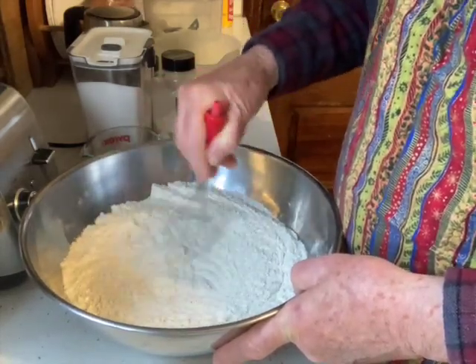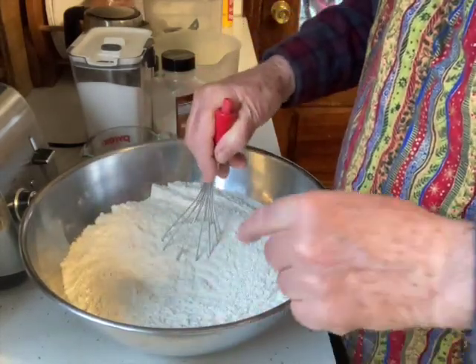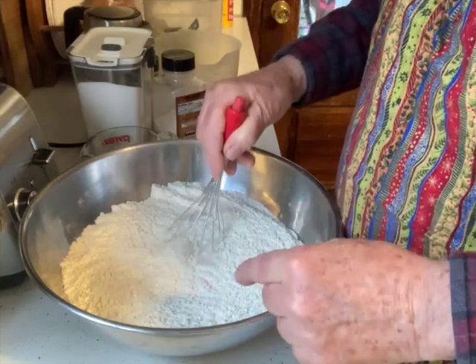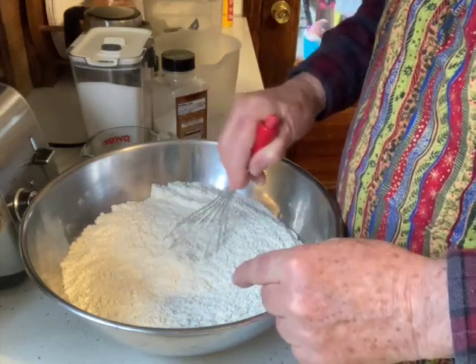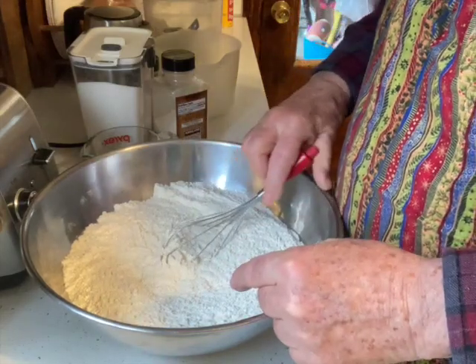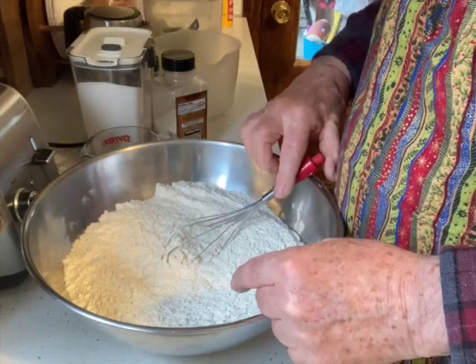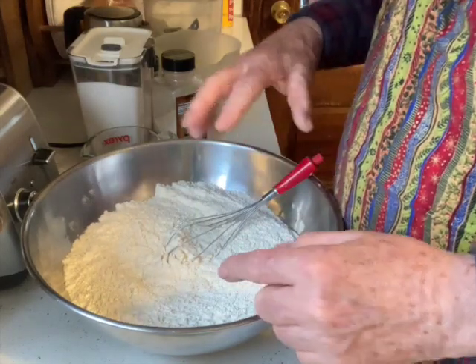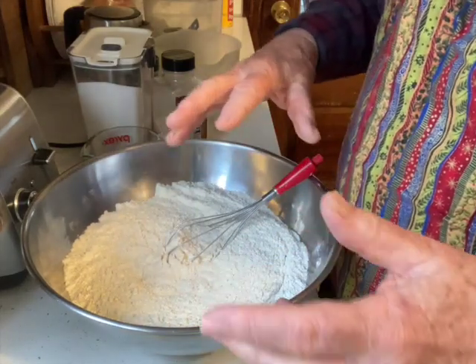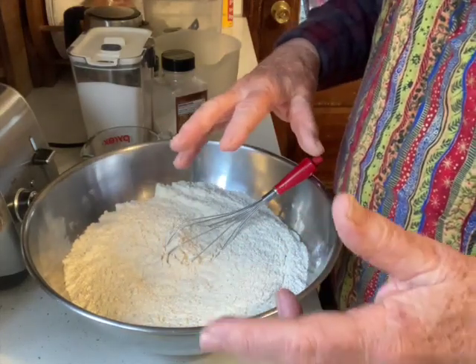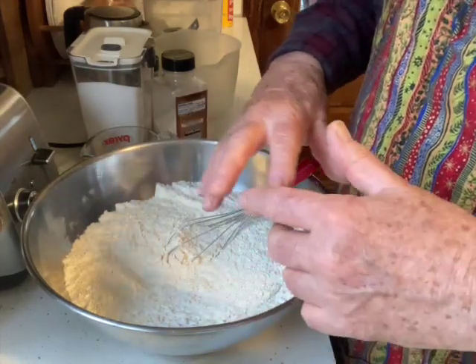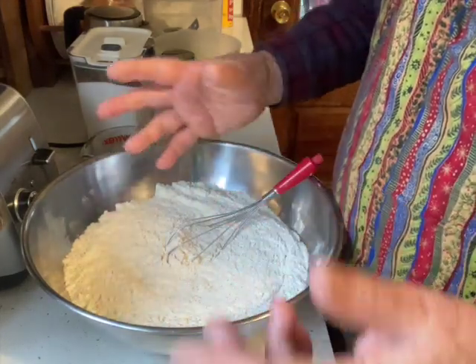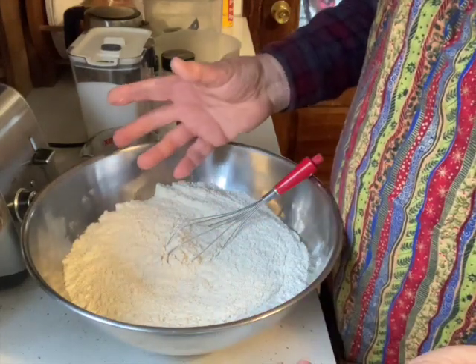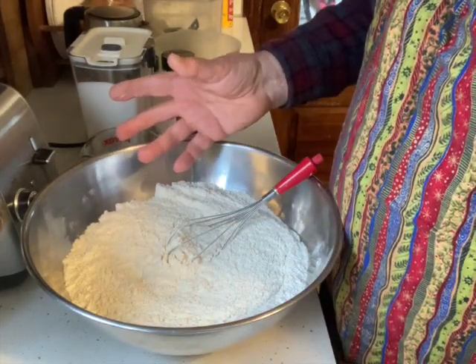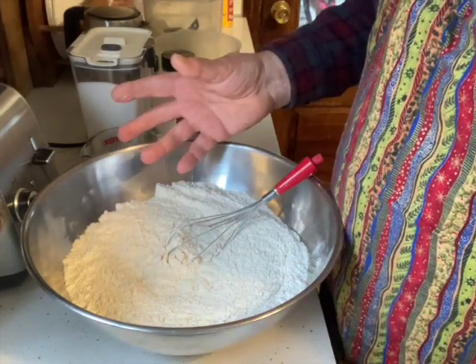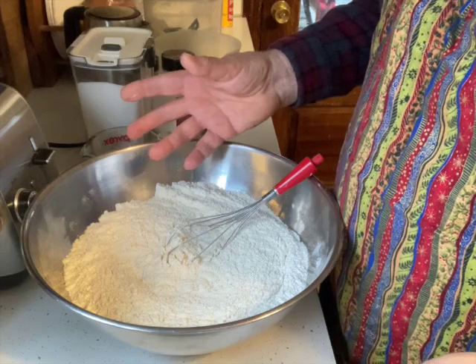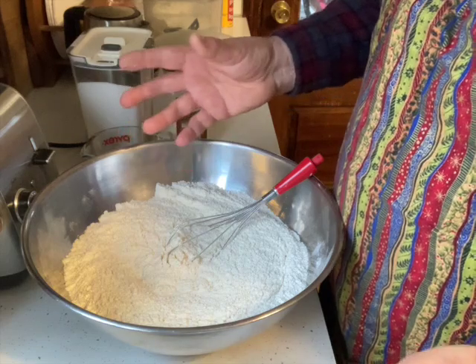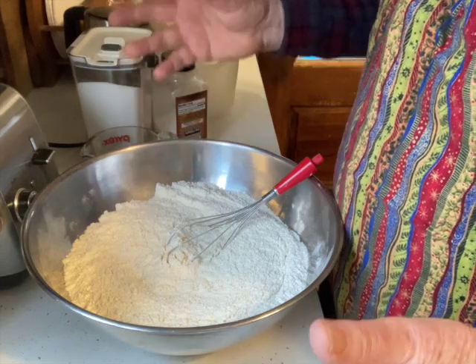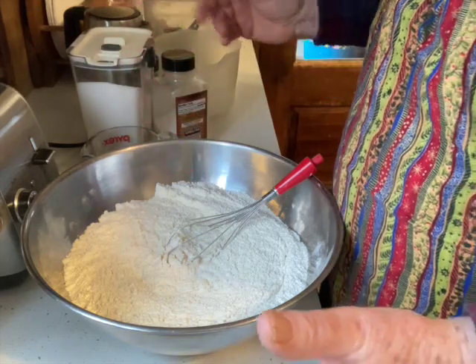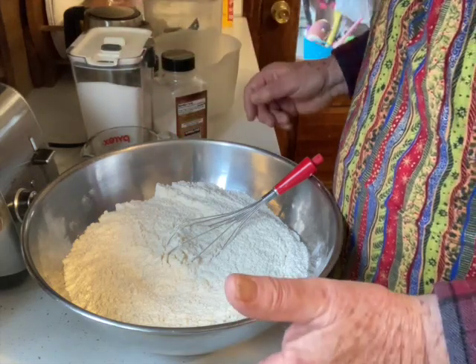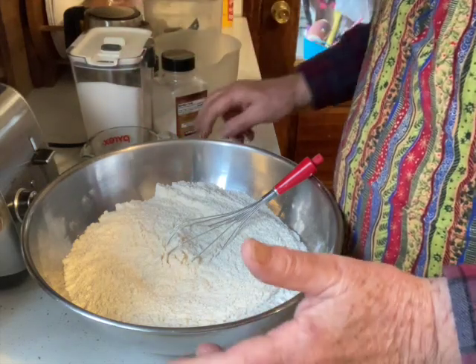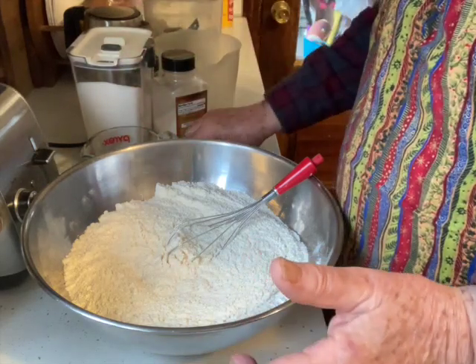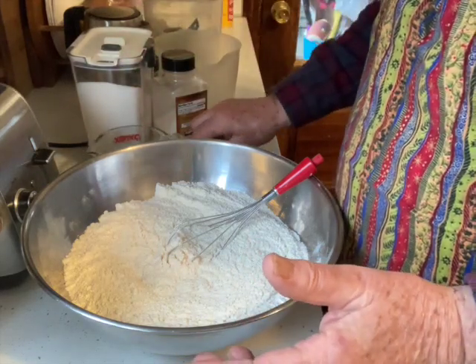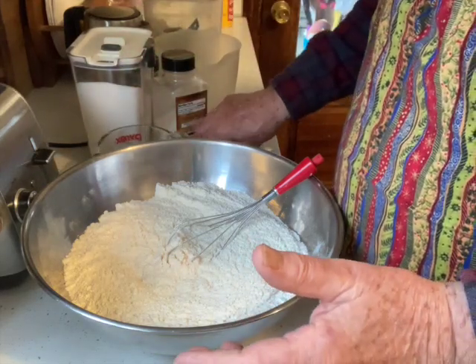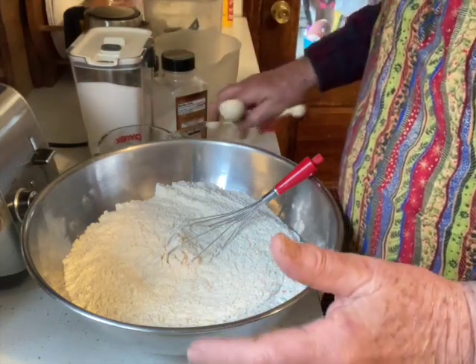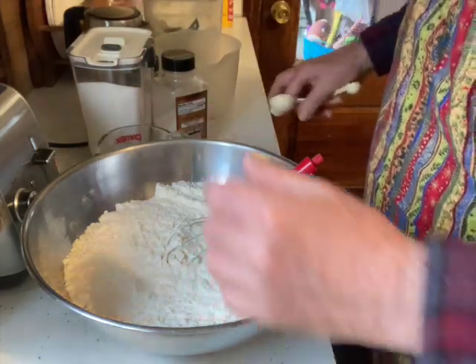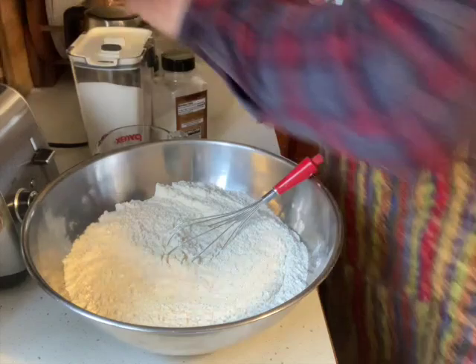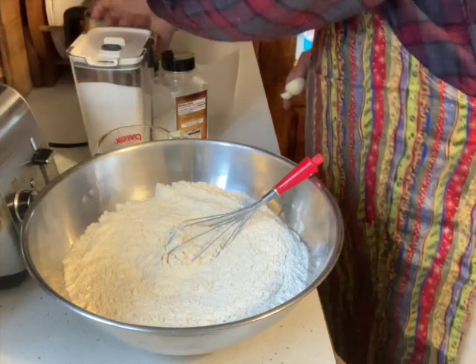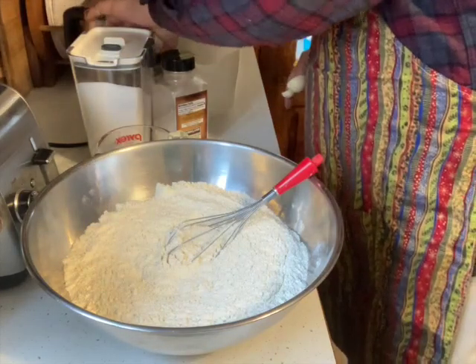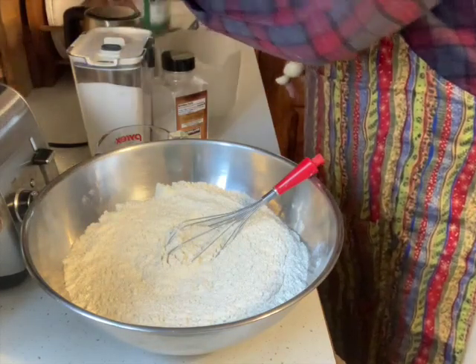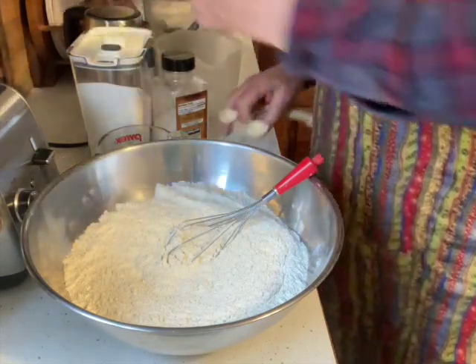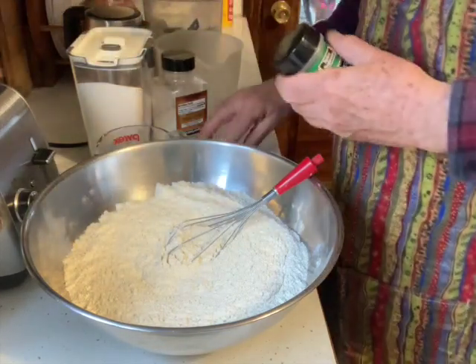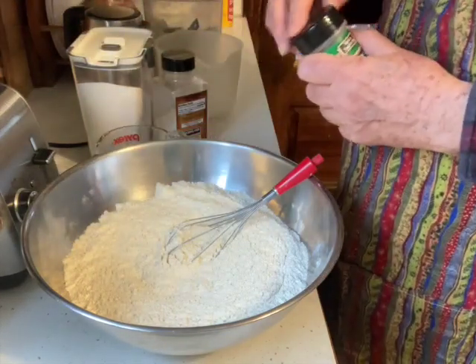So now I'm going to put the caraway seeds in here. You can use zero to three tablespoons — I use about two. It just gives it extra flavor.